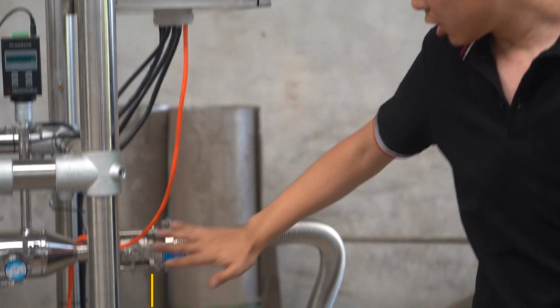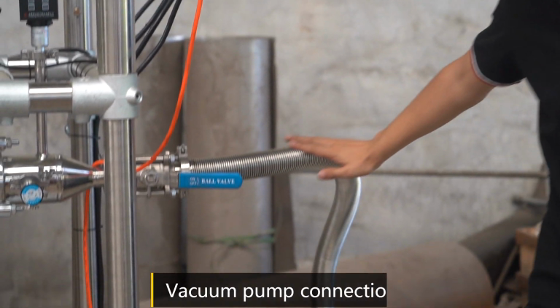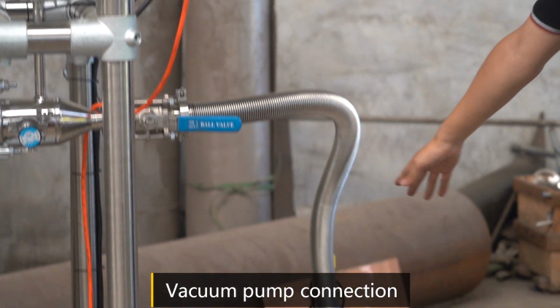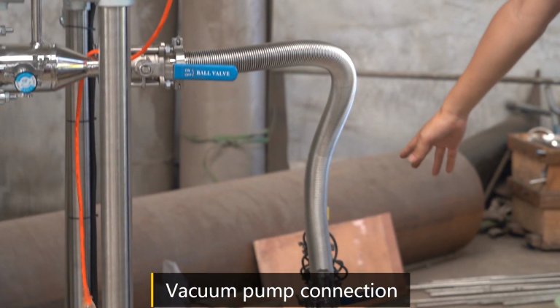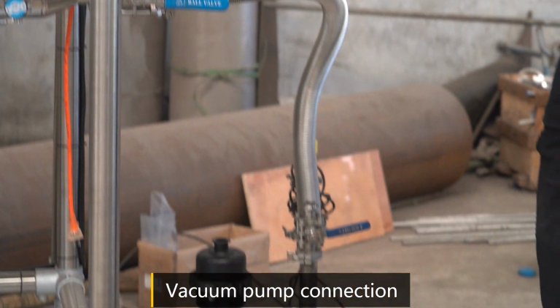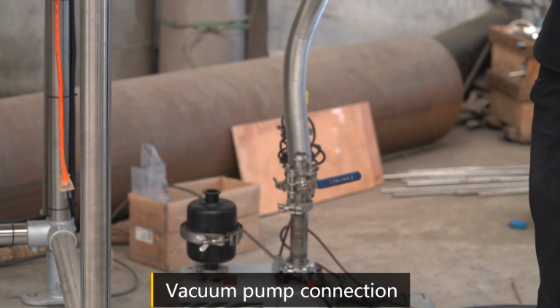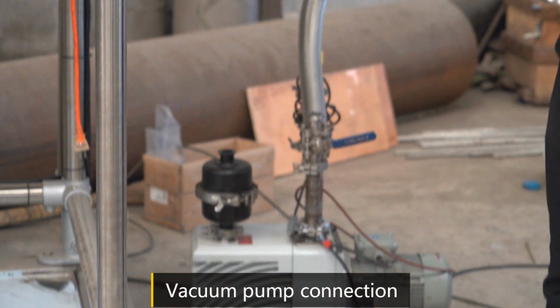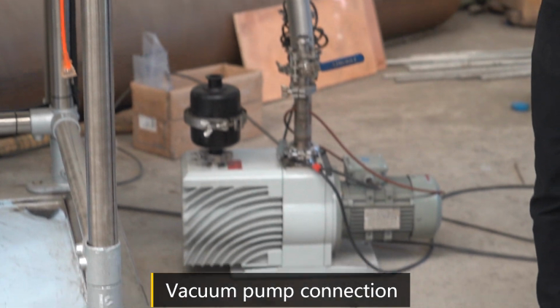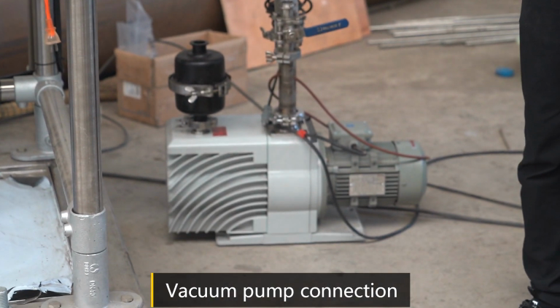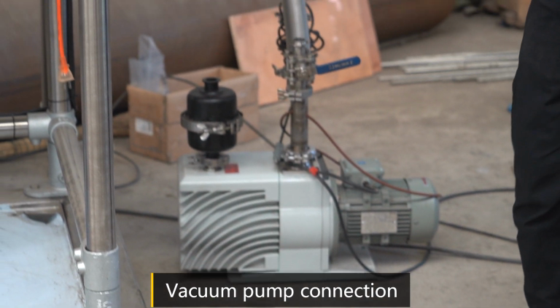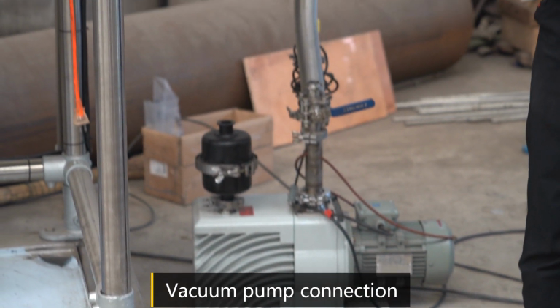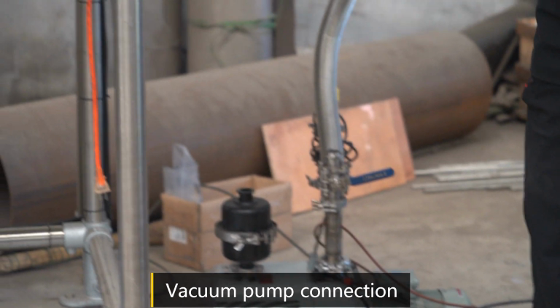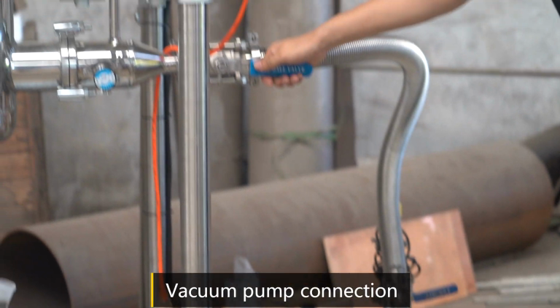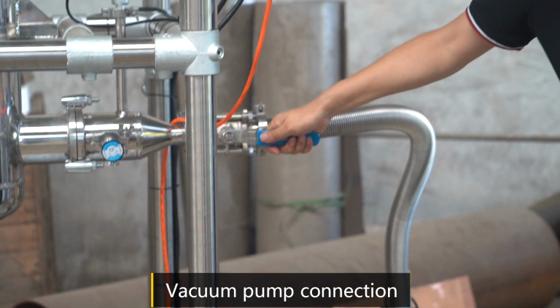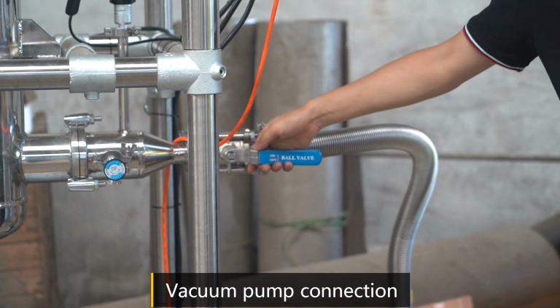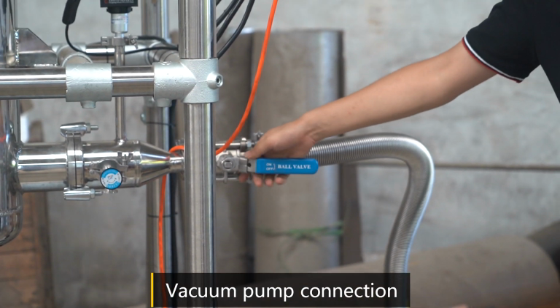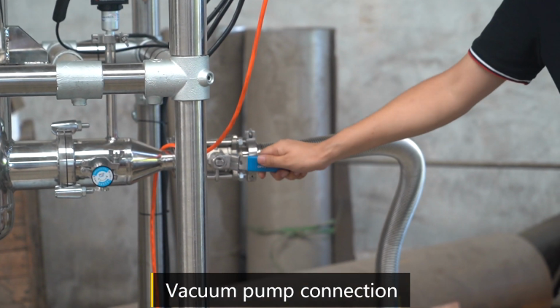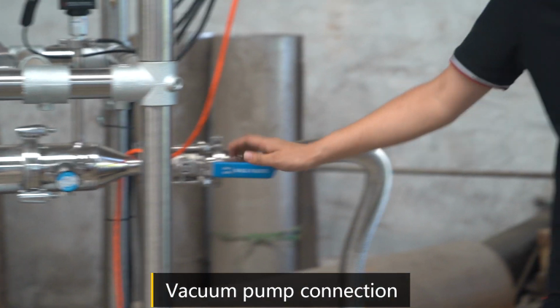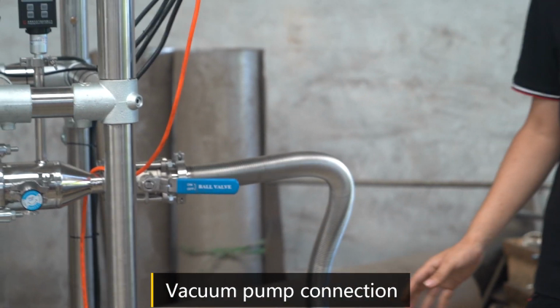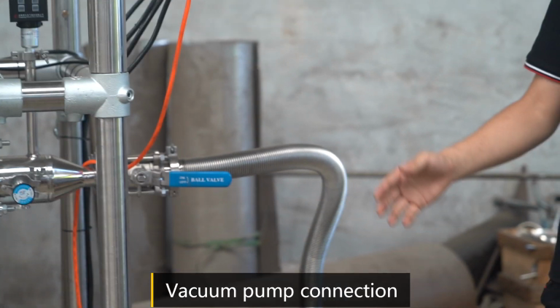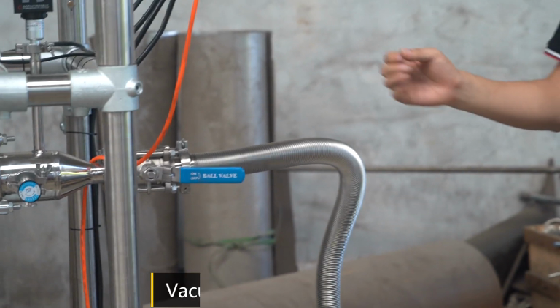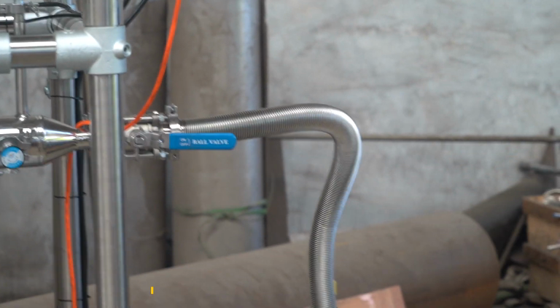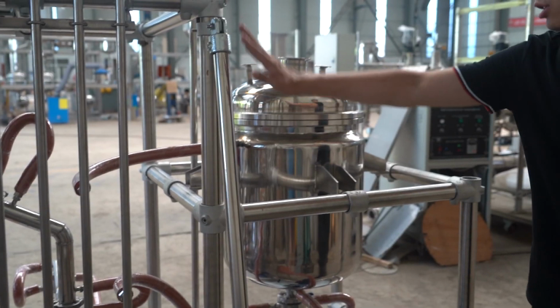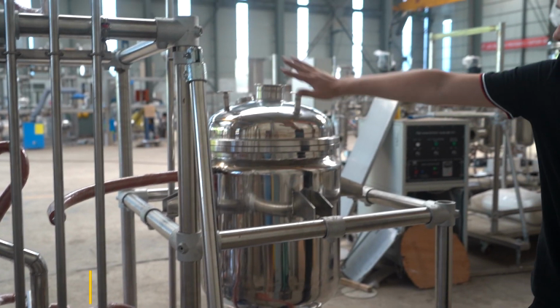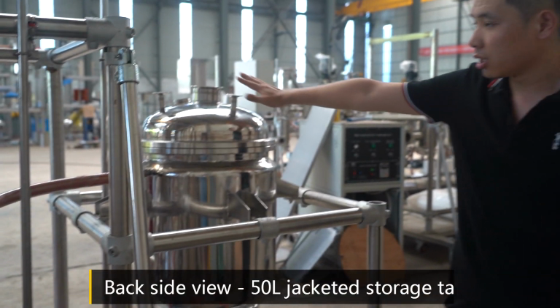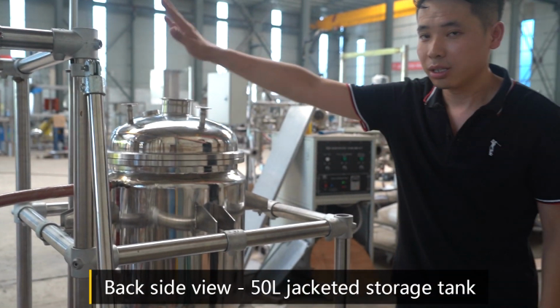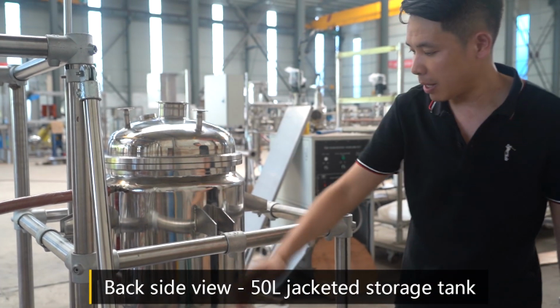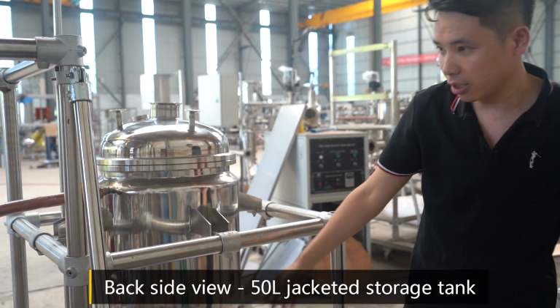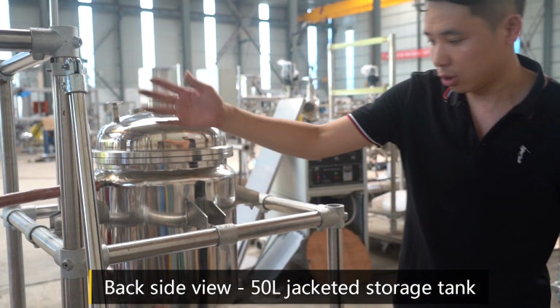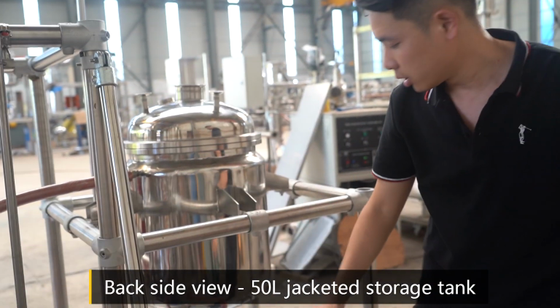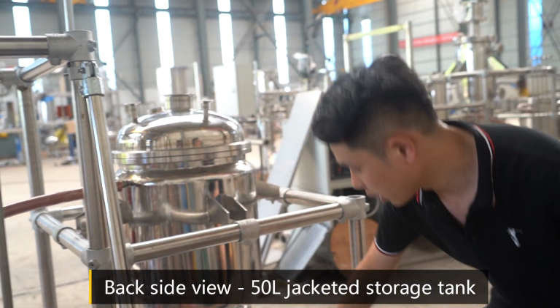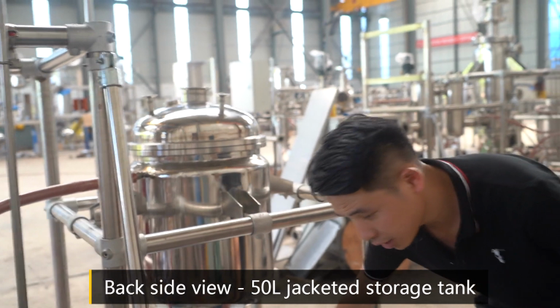And this is the vacuum pump connection with the vacuum pump. This is the back side wheel. This is the 50-liter ejected storage tank.